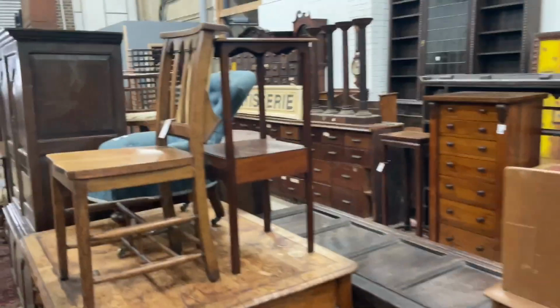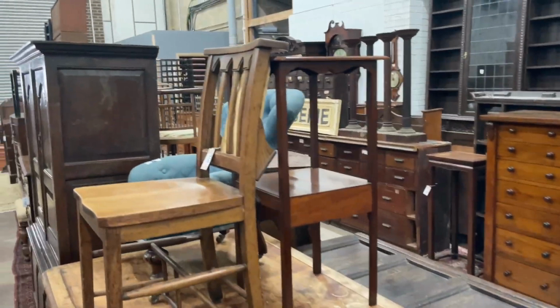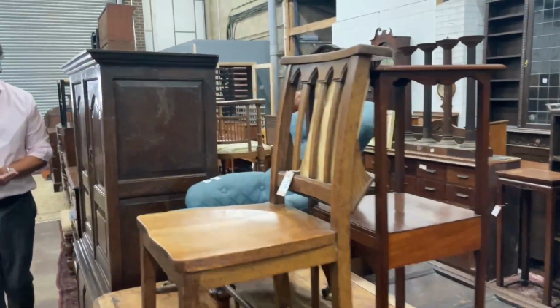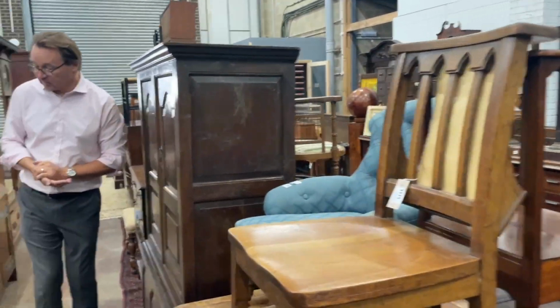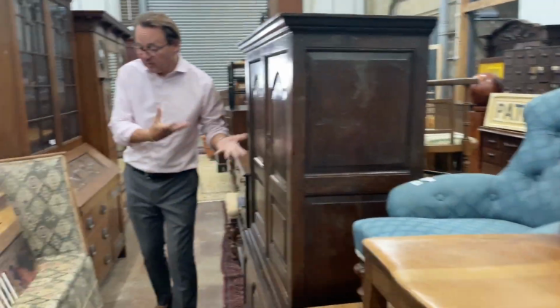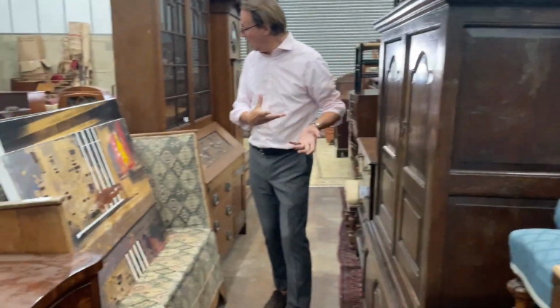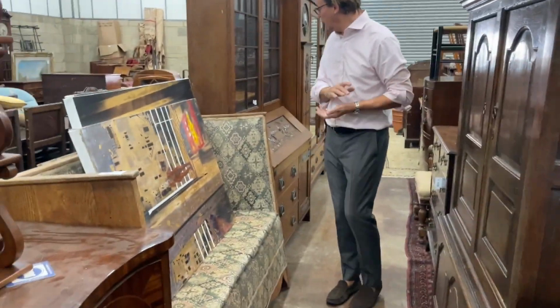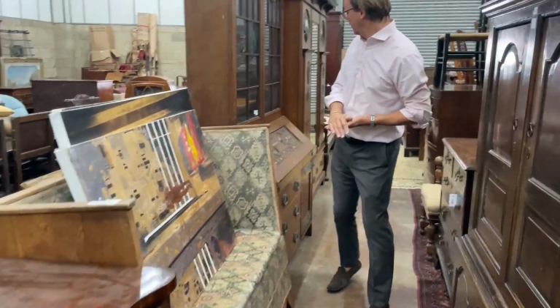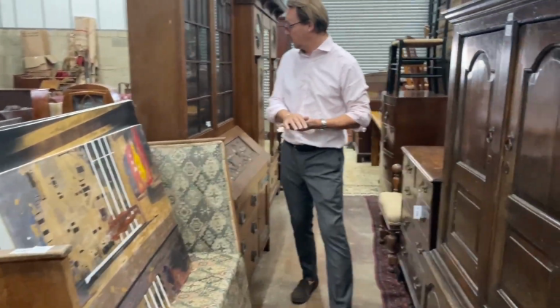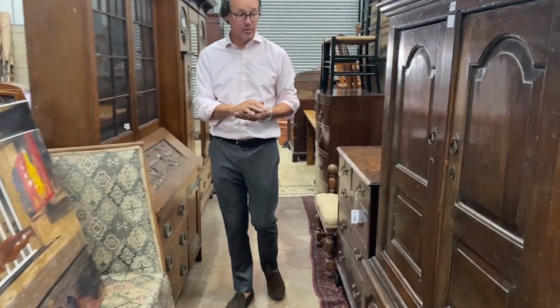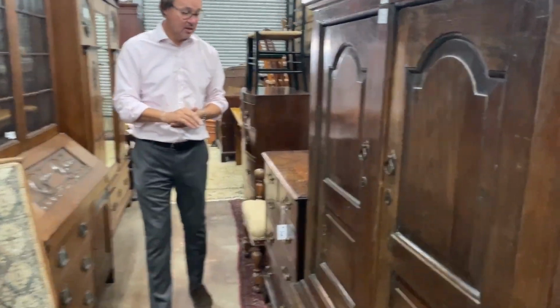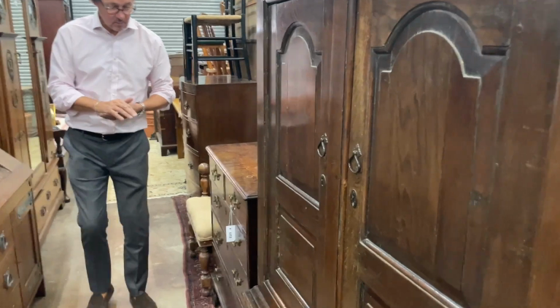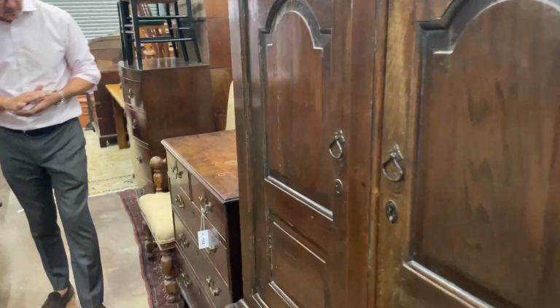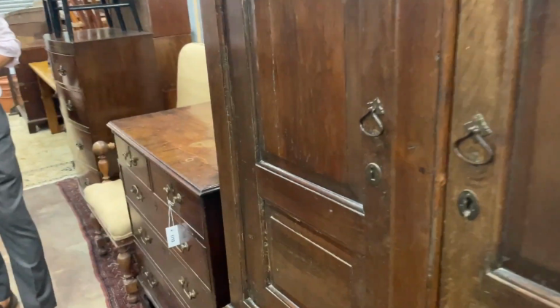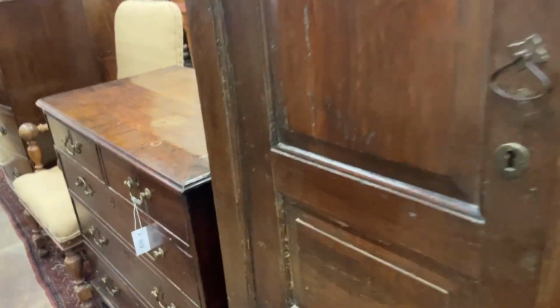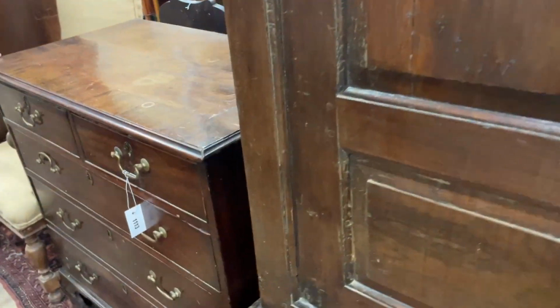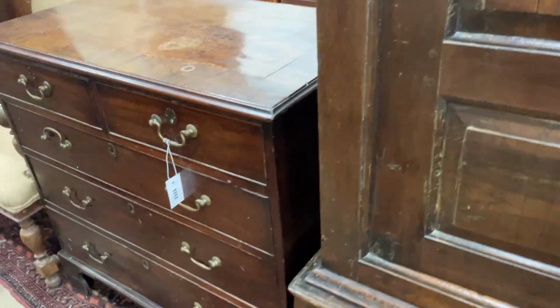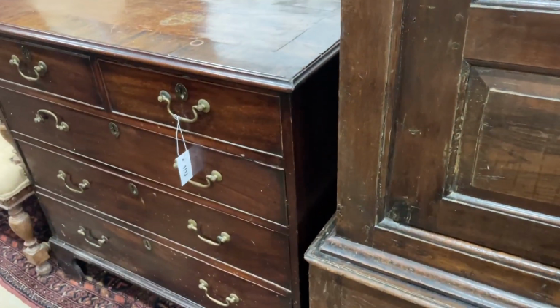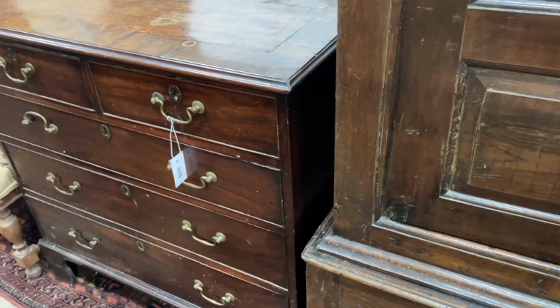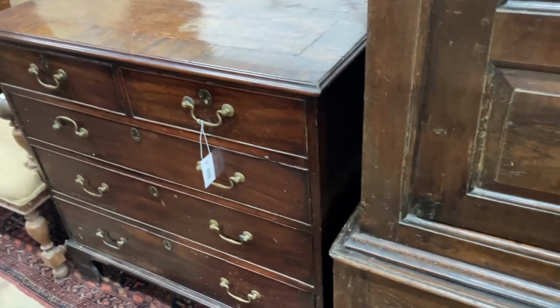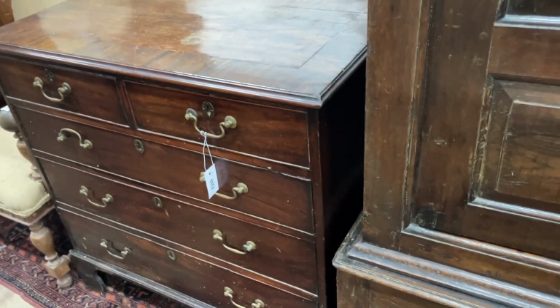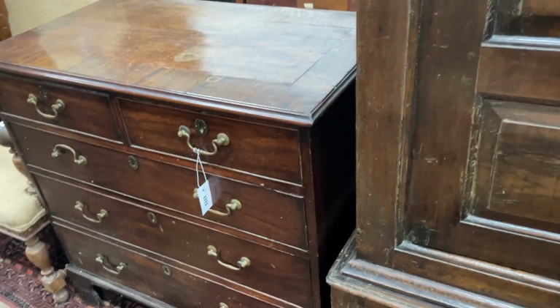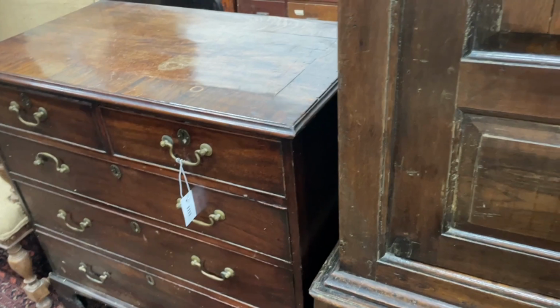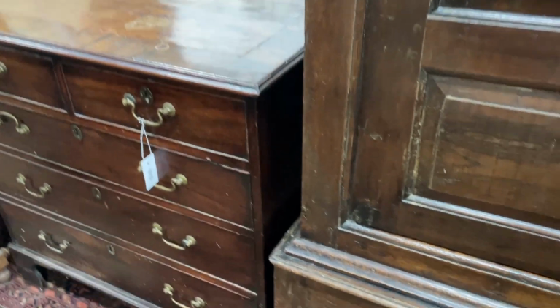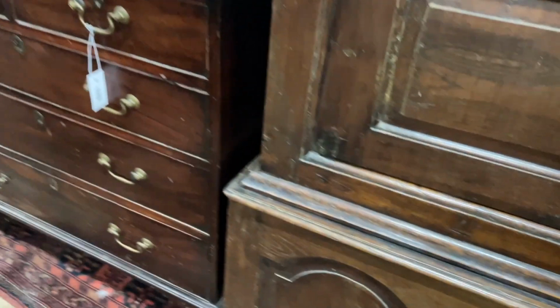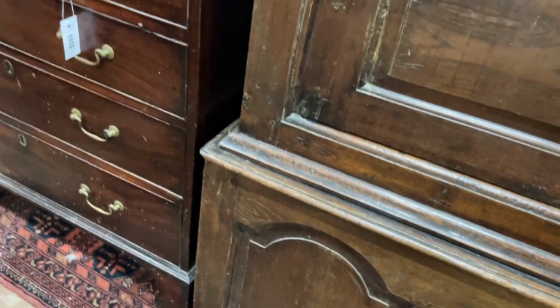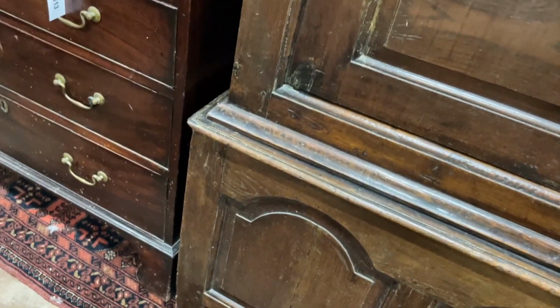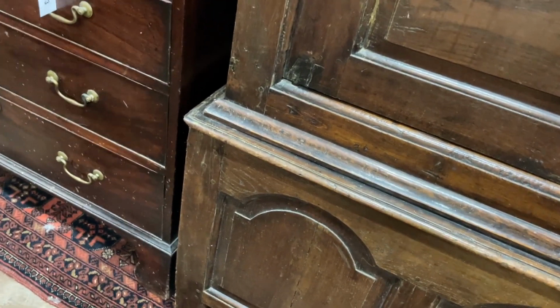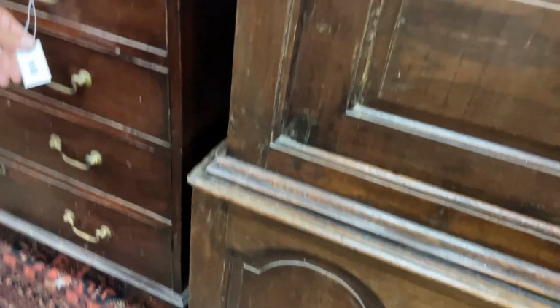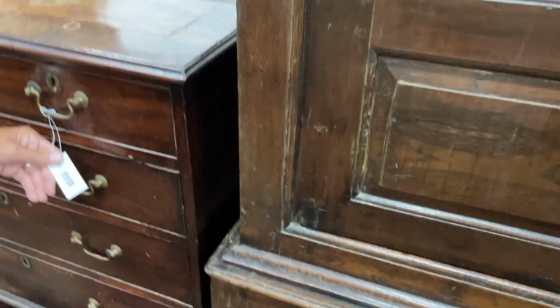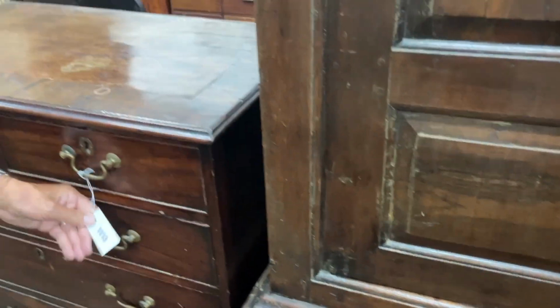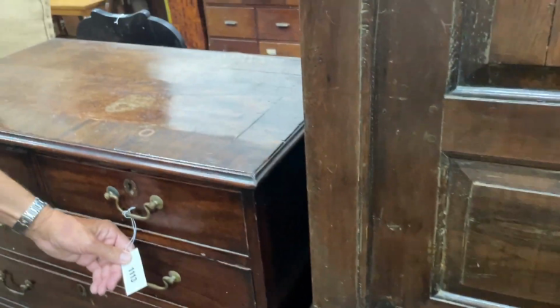I'm seeing lots of perfectly nice things, I think is how I'd put it — without getting wildly excited. A nice pleasant George III chest there, bracket feet, looks like original handles, lot 1113.